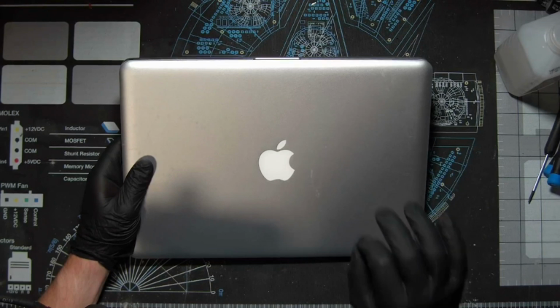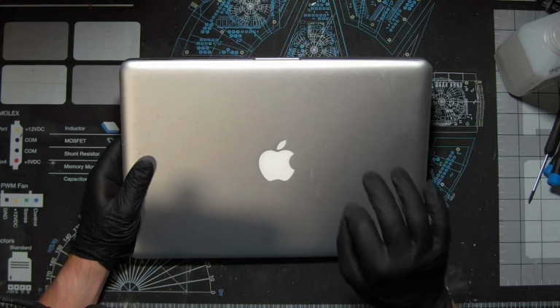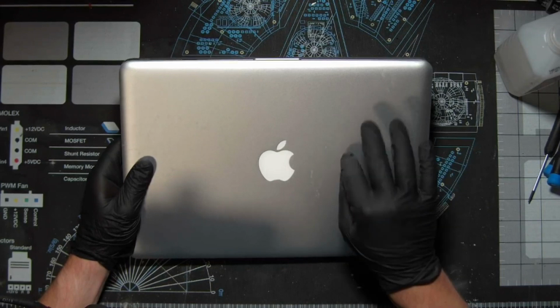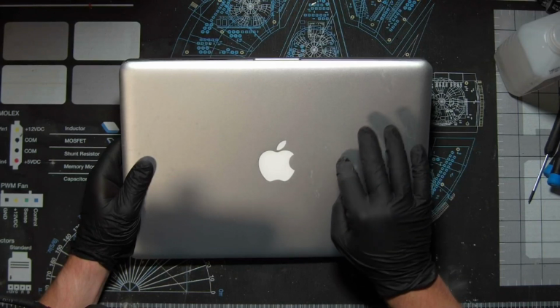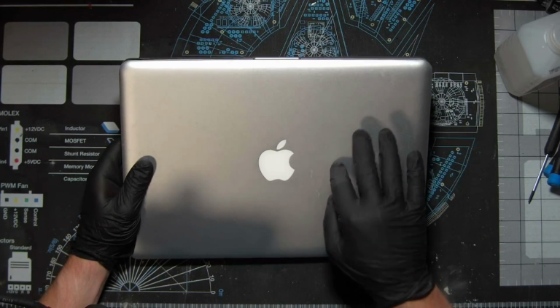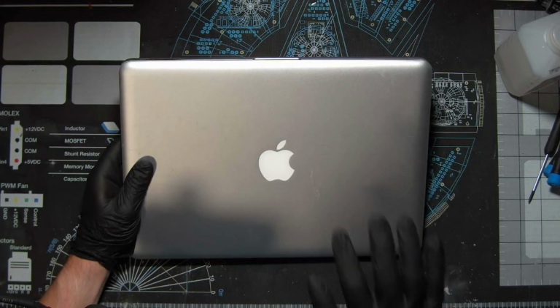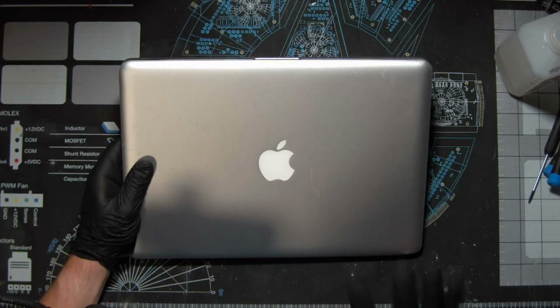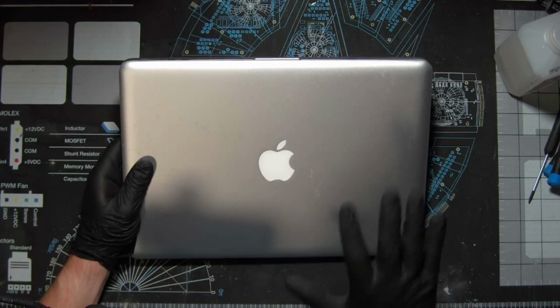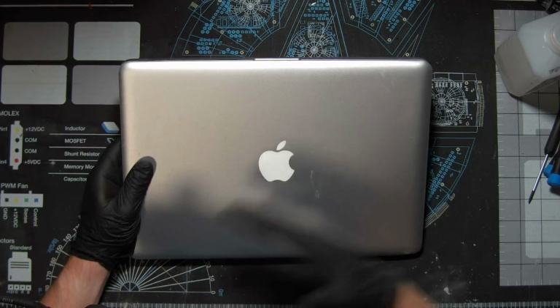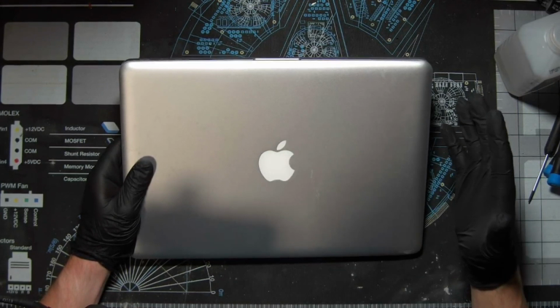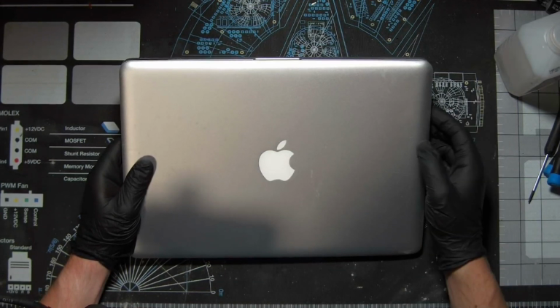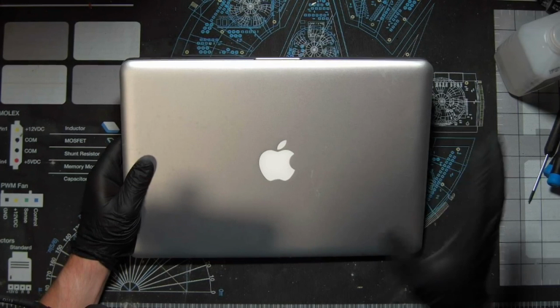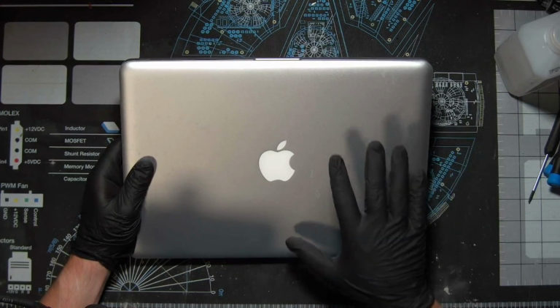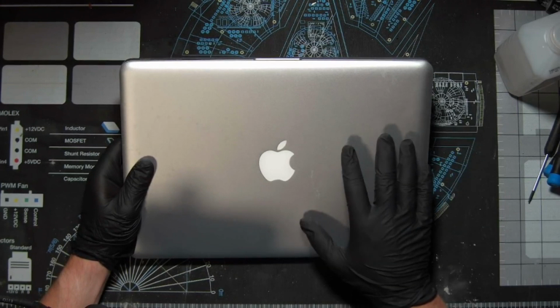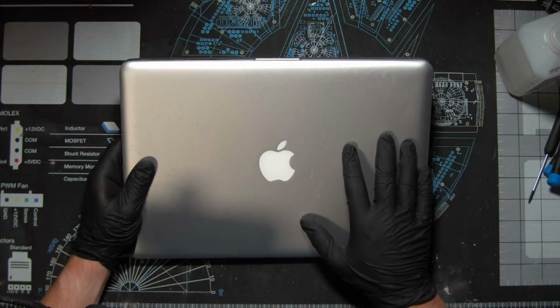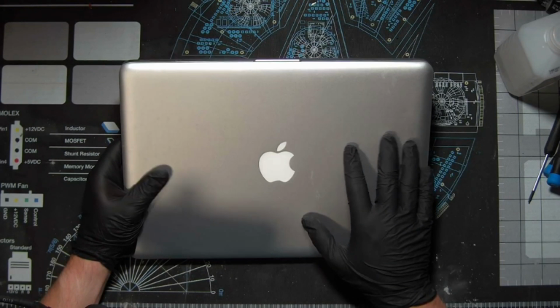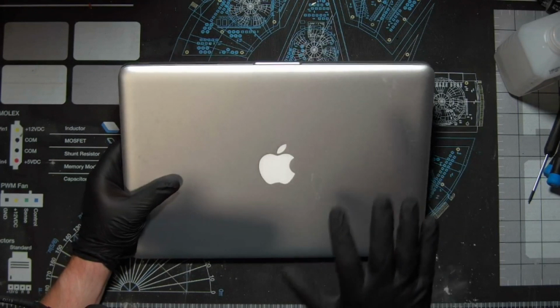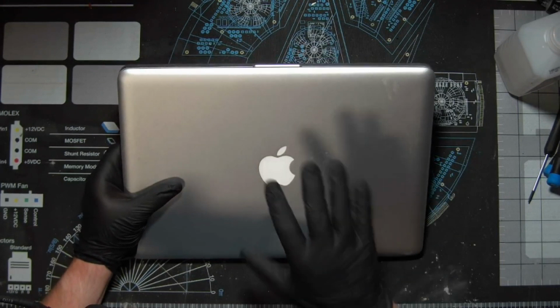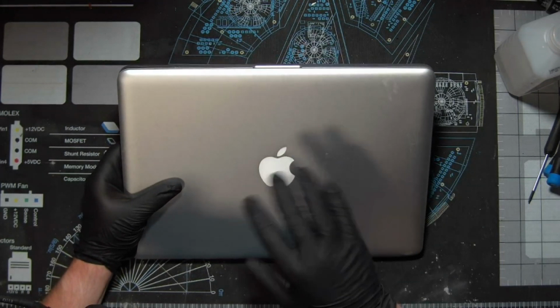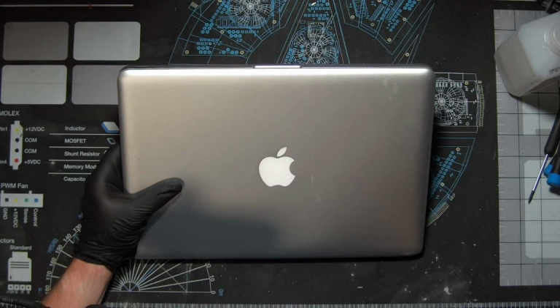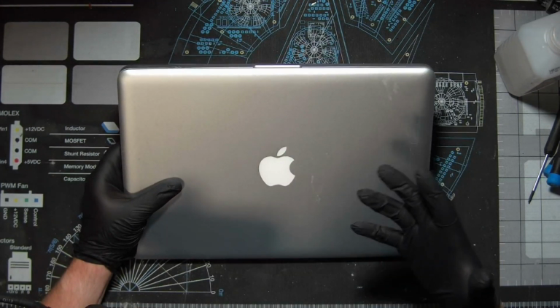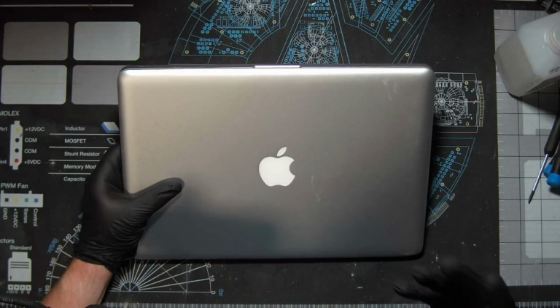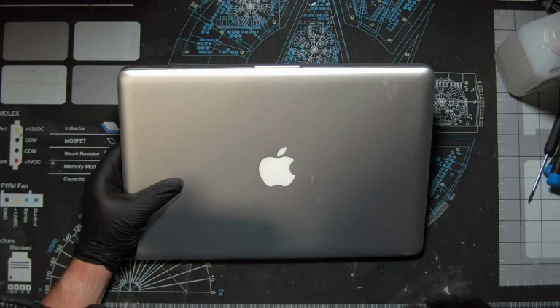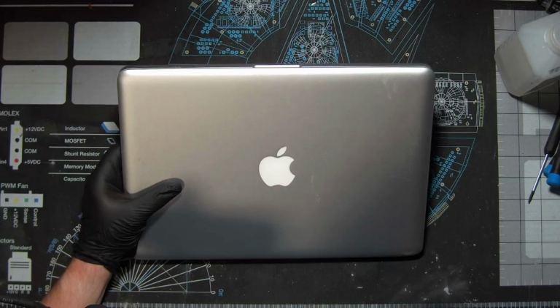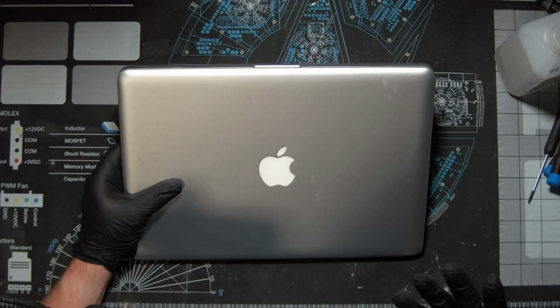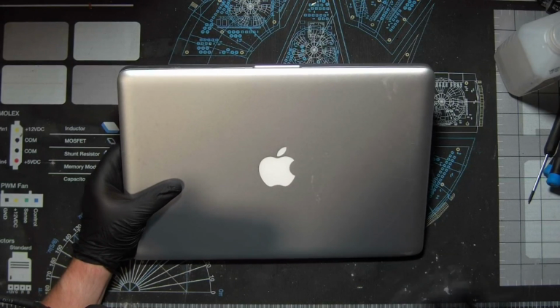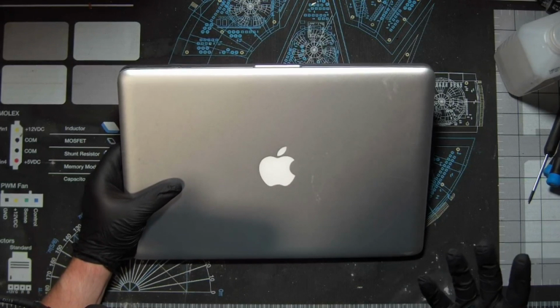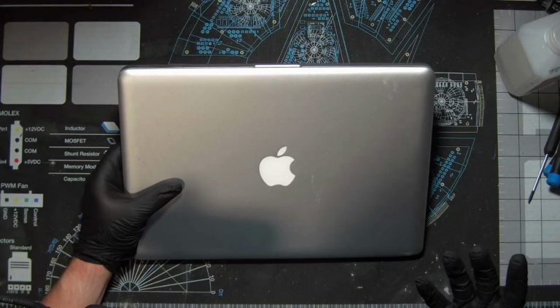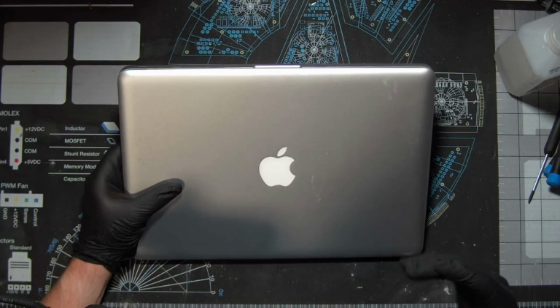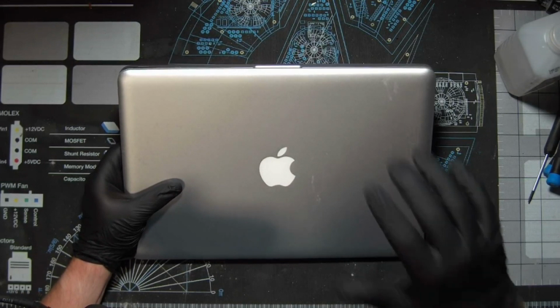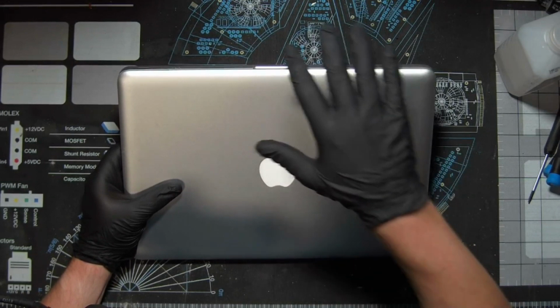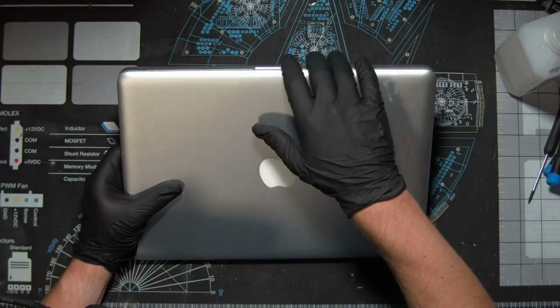We're trying to make this 2012 MacBook Pro usable in 2023. In this video specifically, we are going to be replacing the thermal paste on this MacBook Pro.